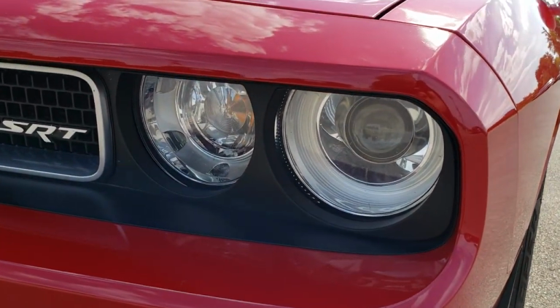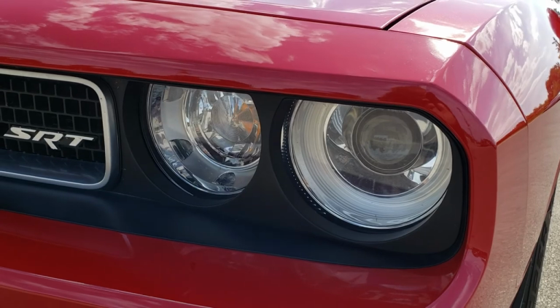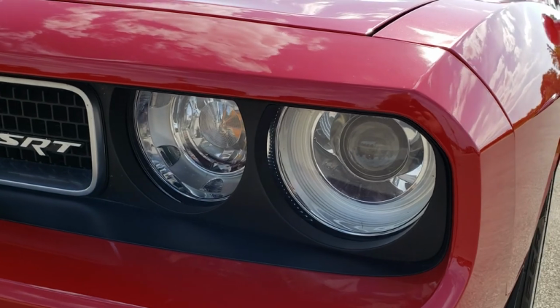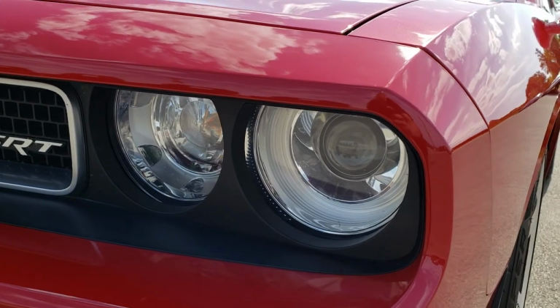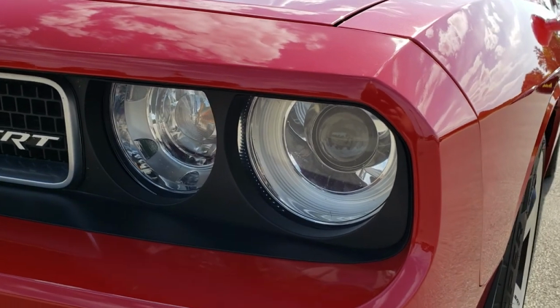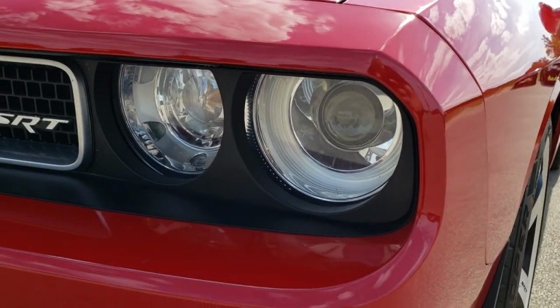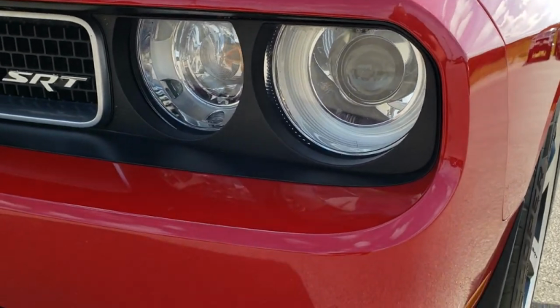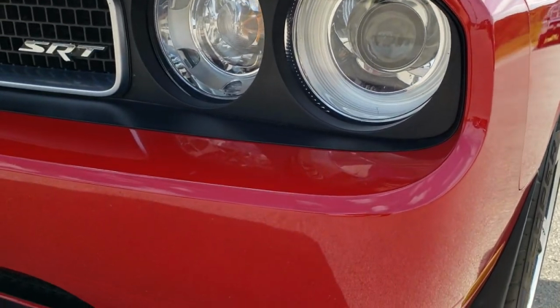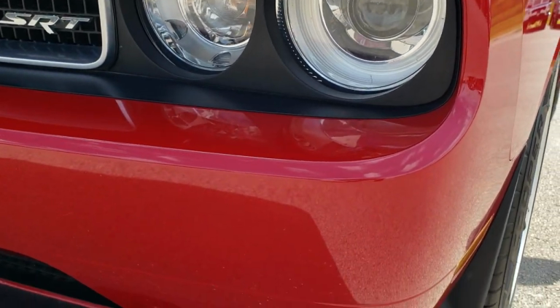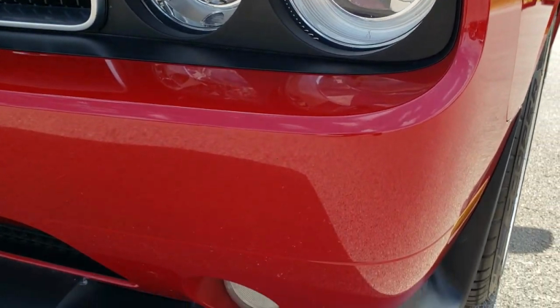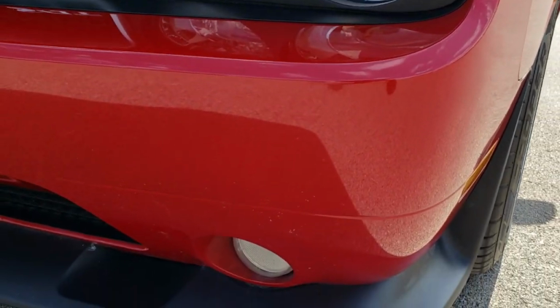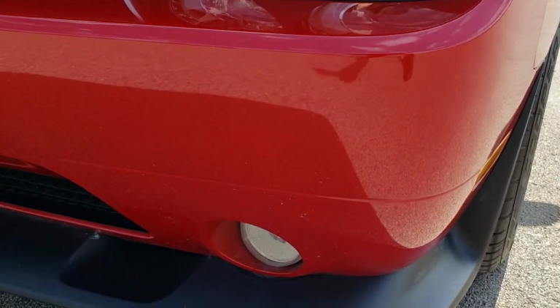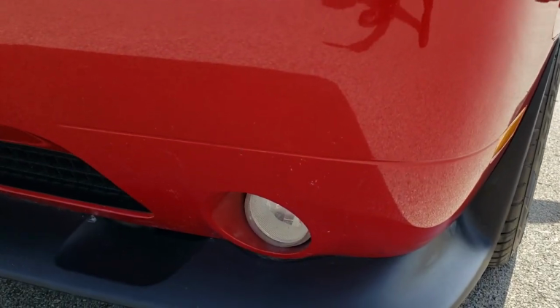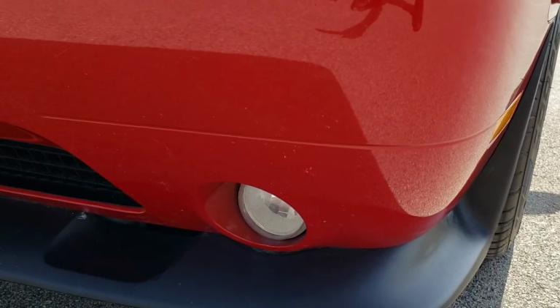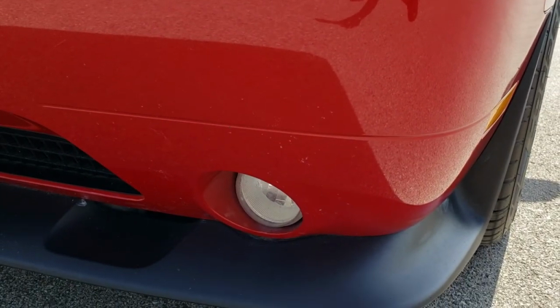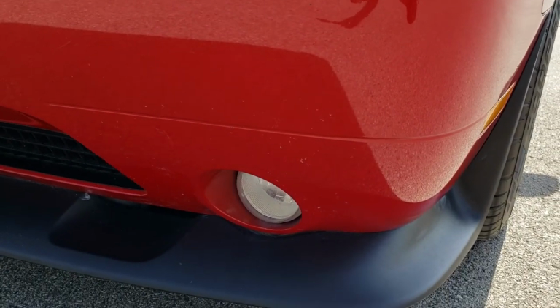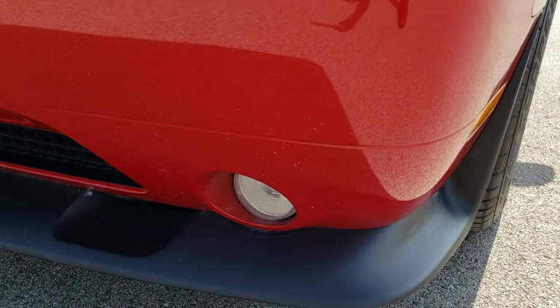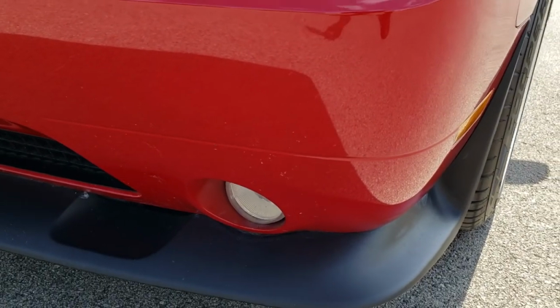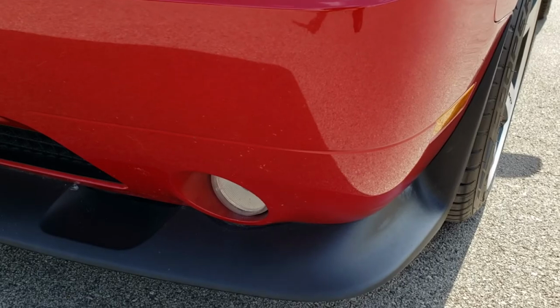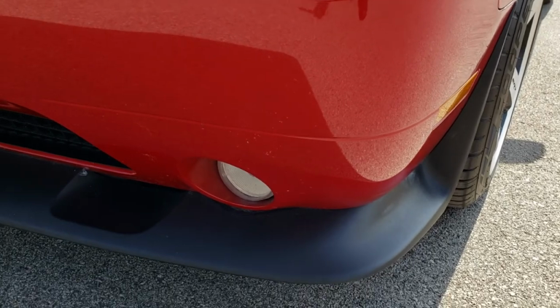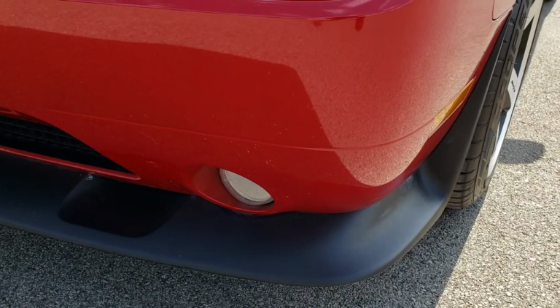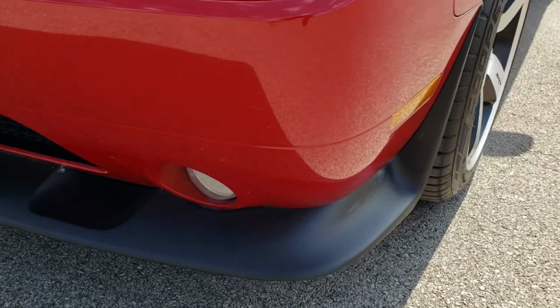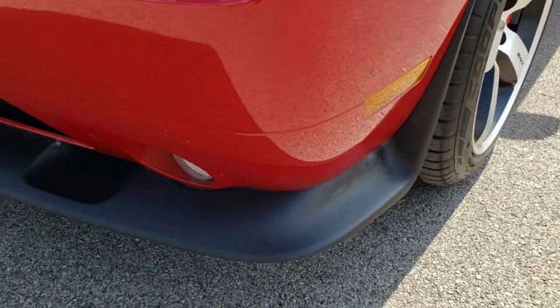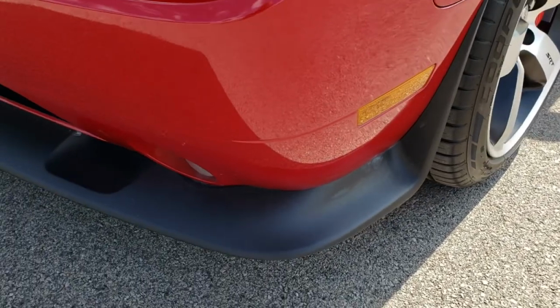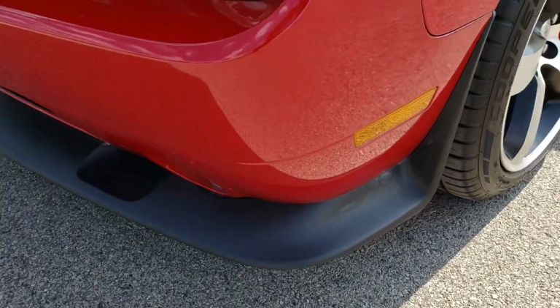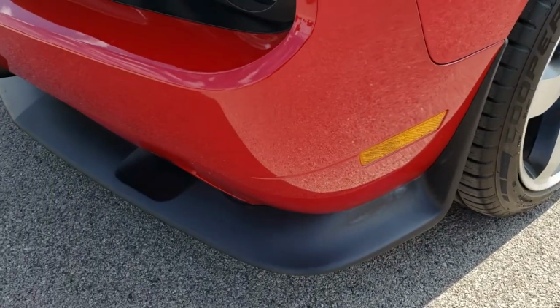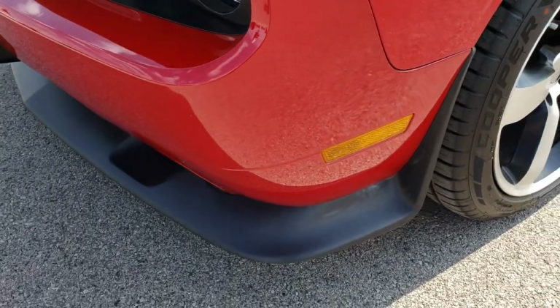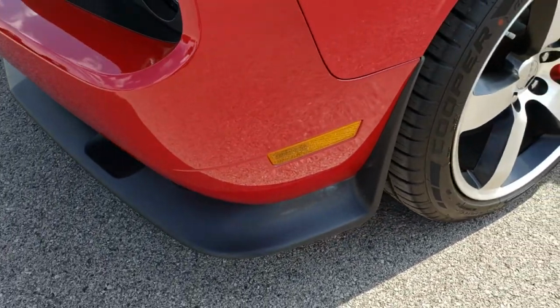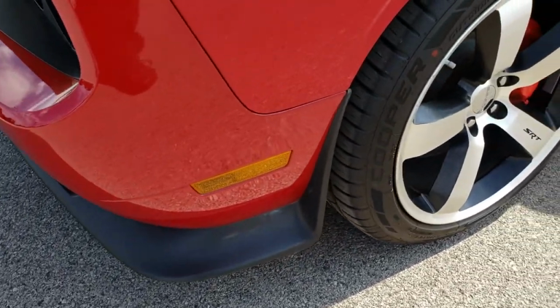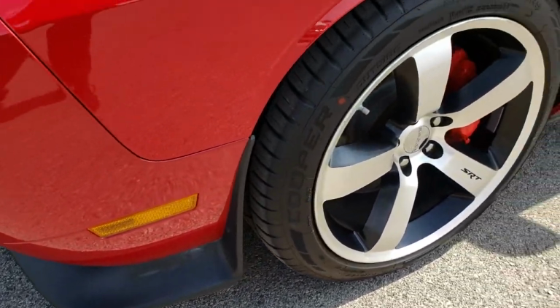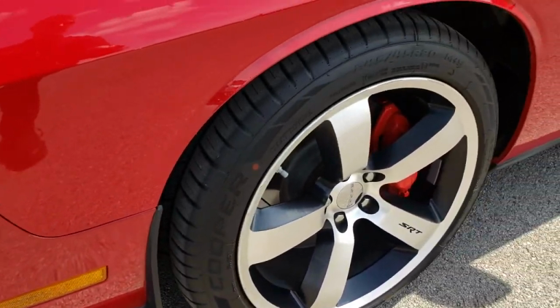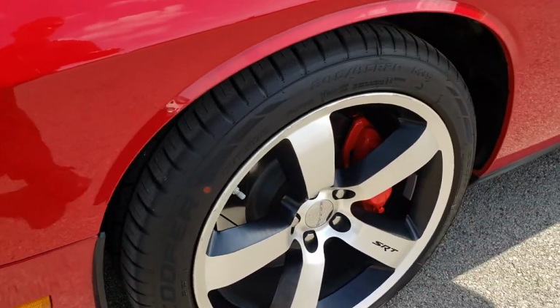It has the HID headlights — I'm sorry, no LED headlights but the HID headlights — and the factory fog lights. The front valence is in excellent shape.